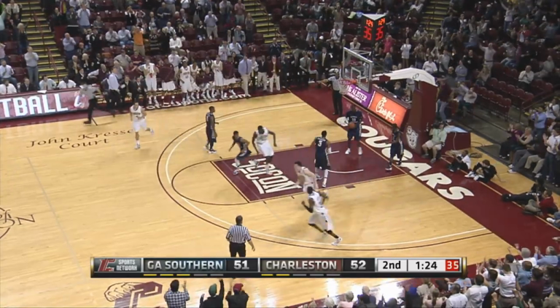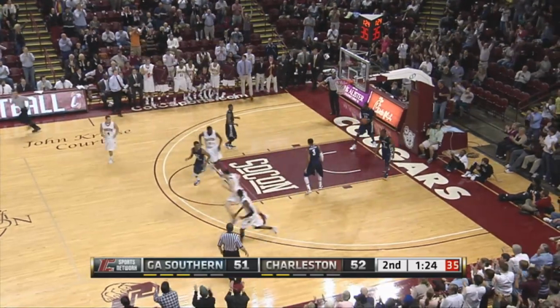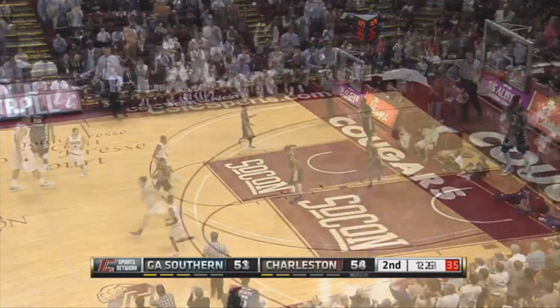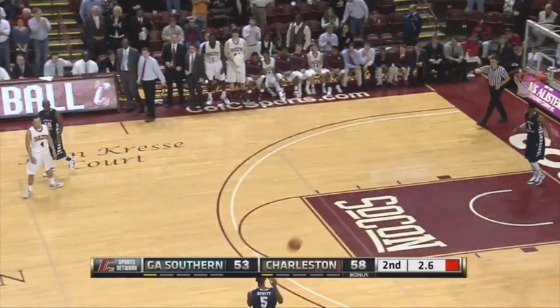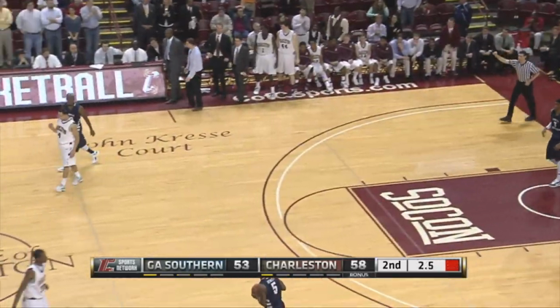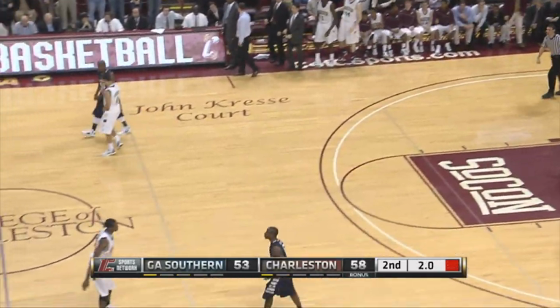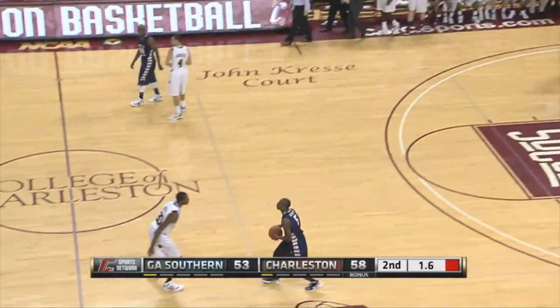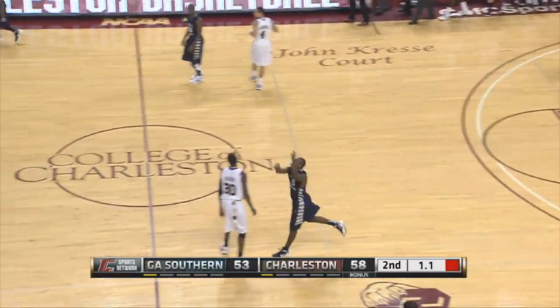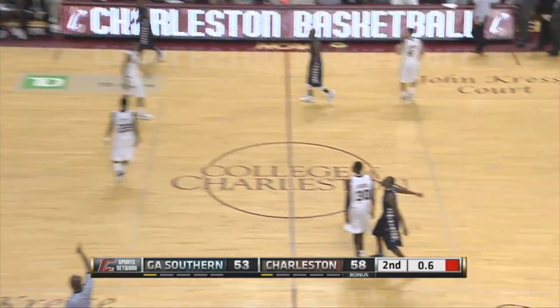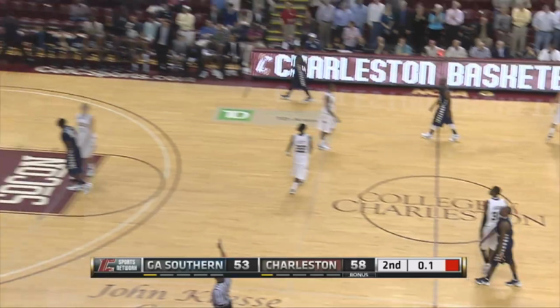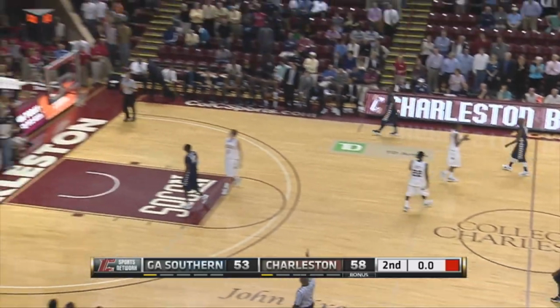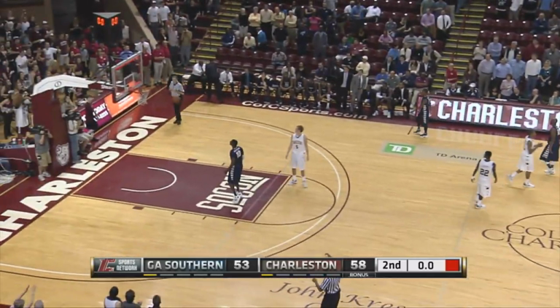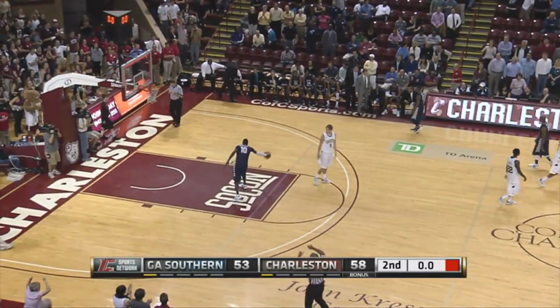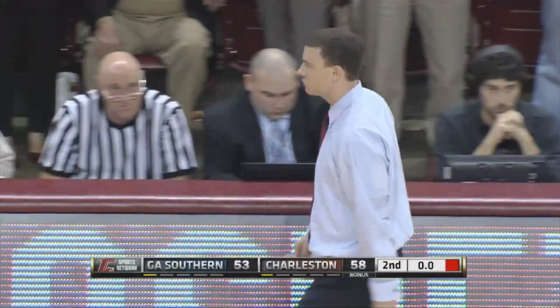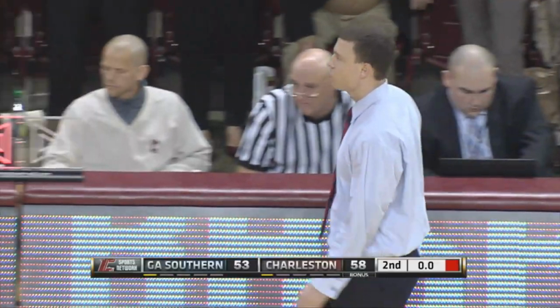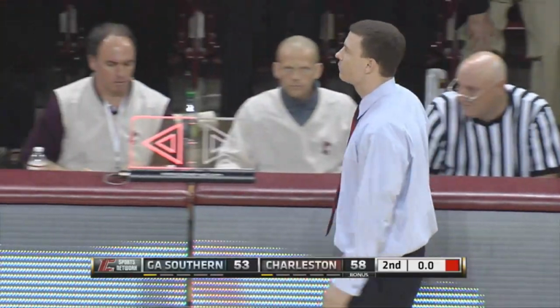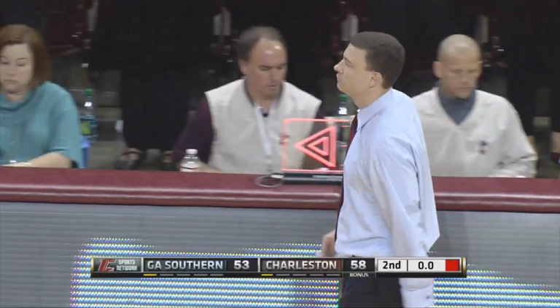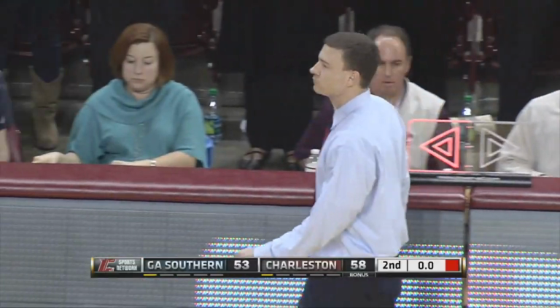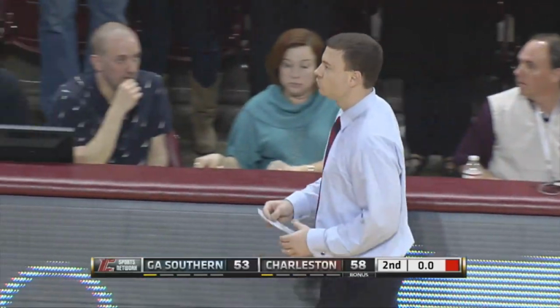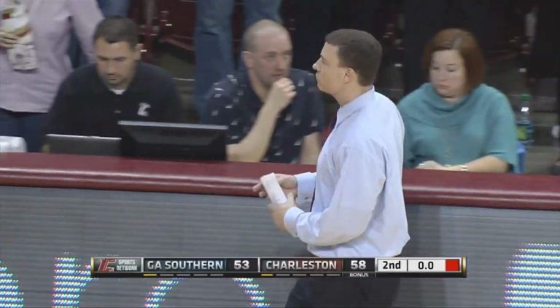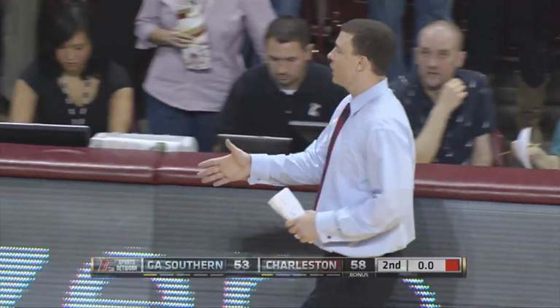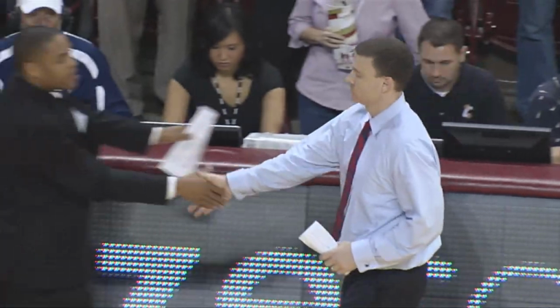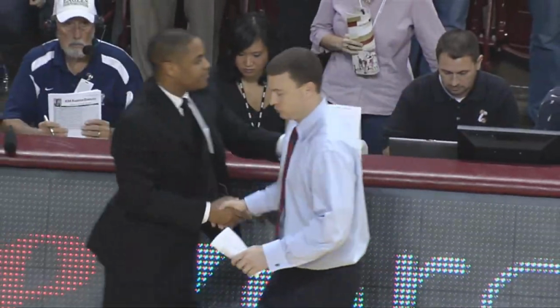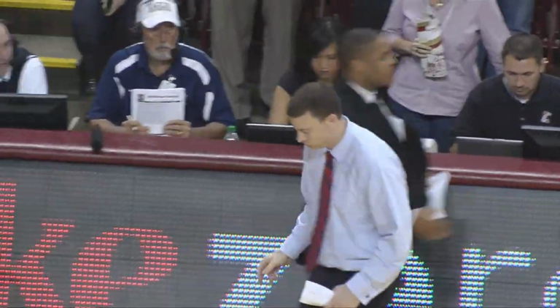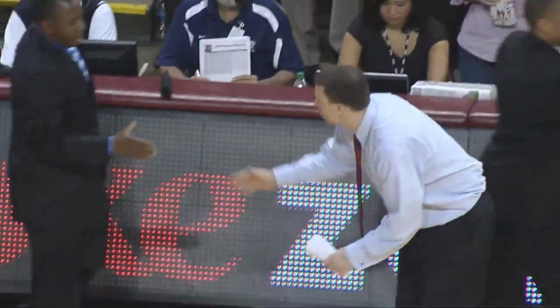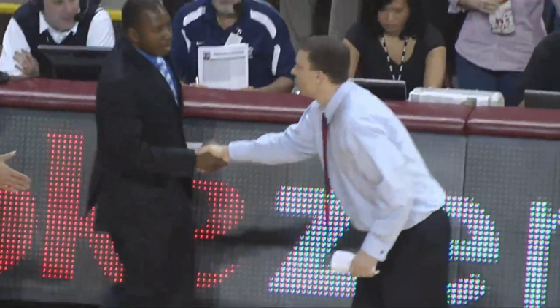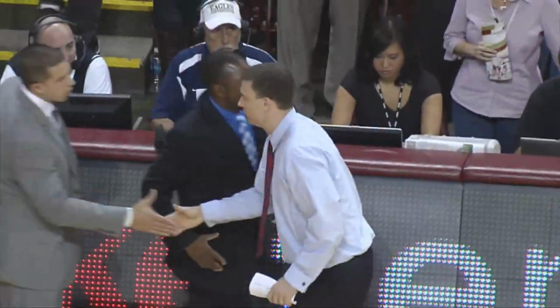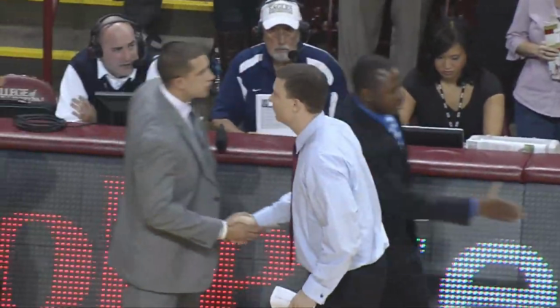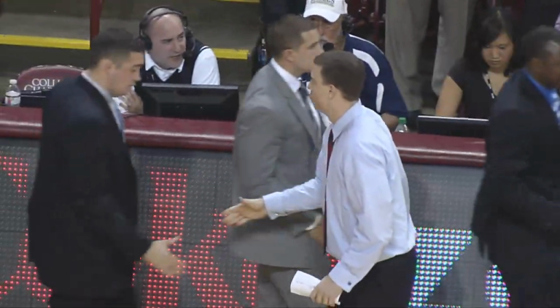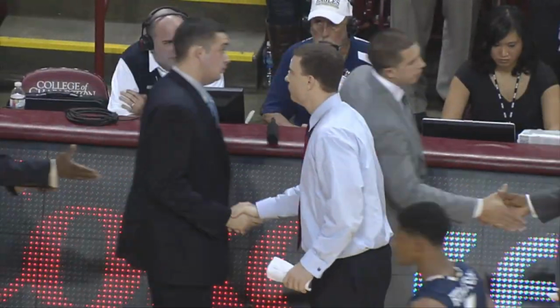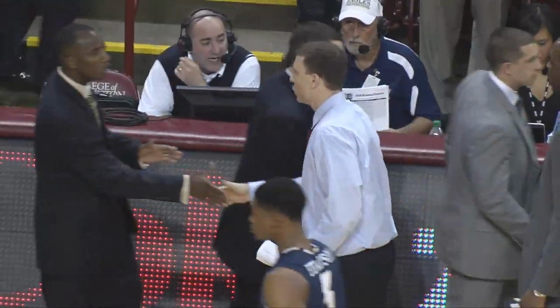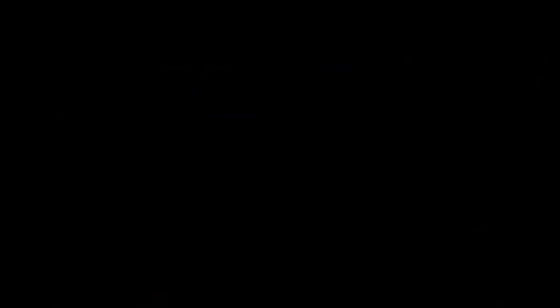Boy, that was a good hit. The College of Charleston led by 17 in the first half. They jumped out to a 13-0 lead, but they end up hanging on at the end.